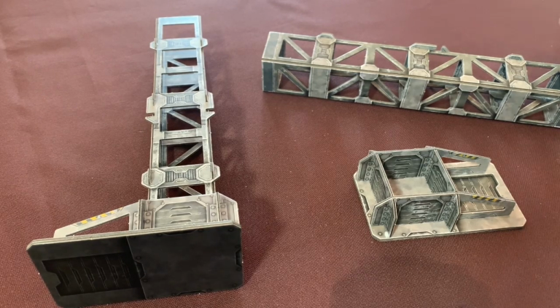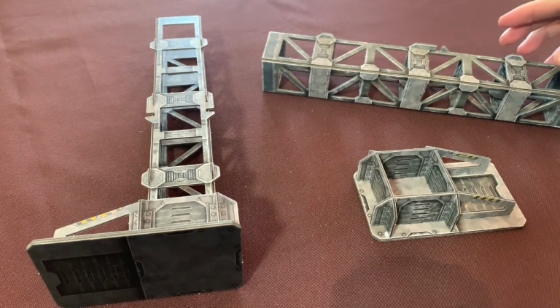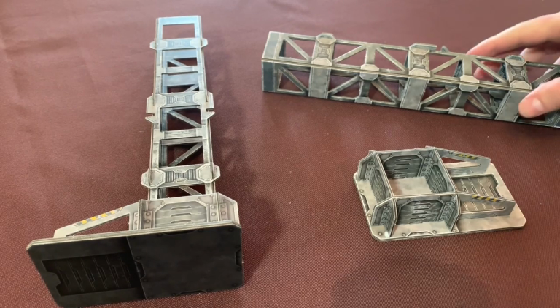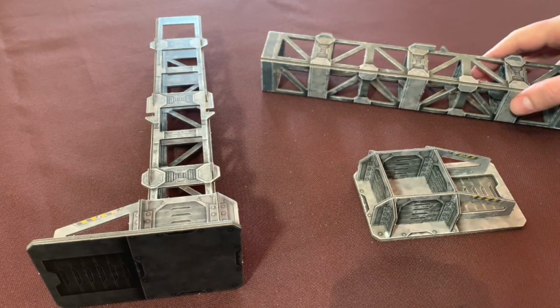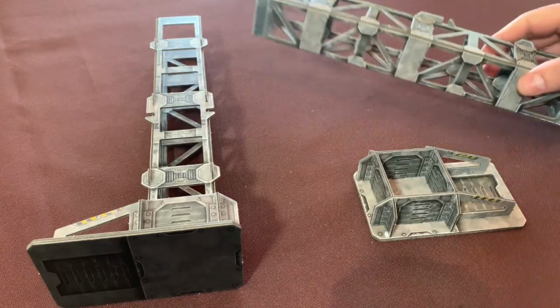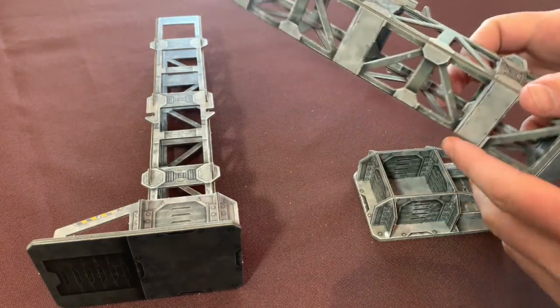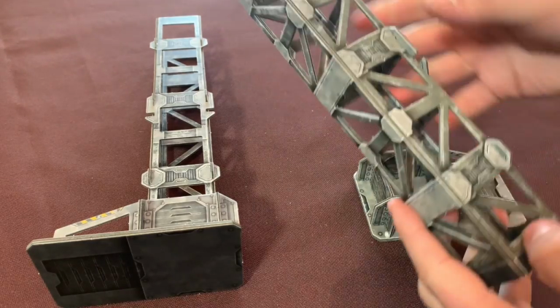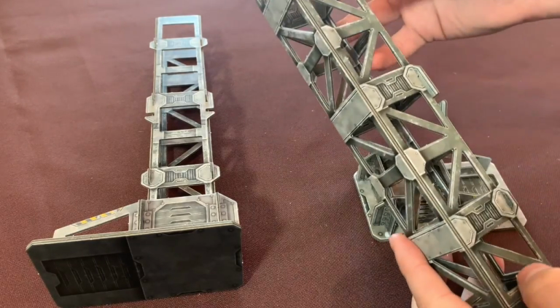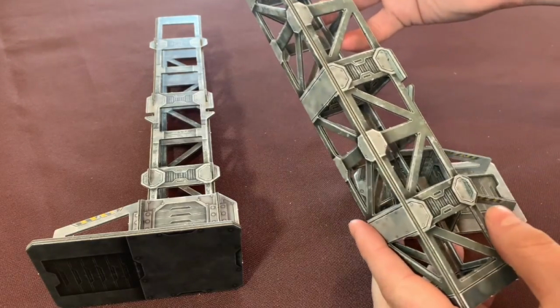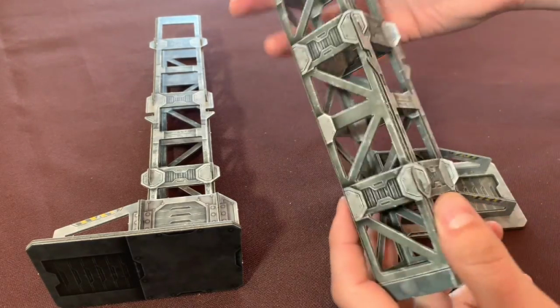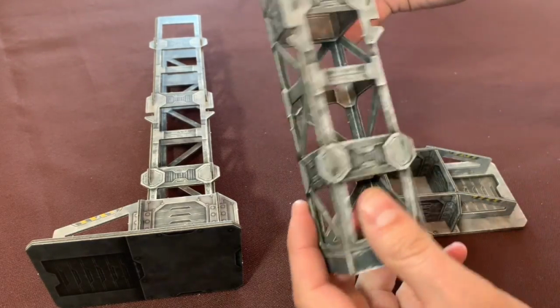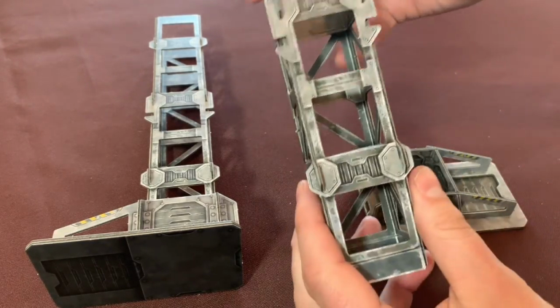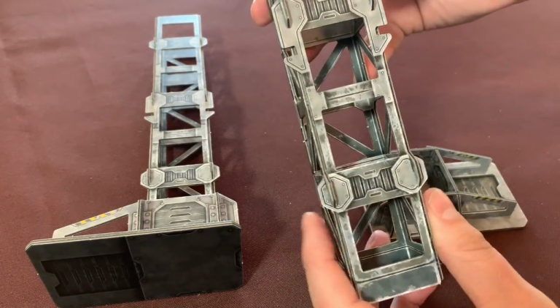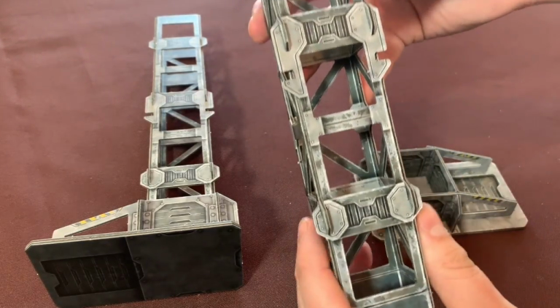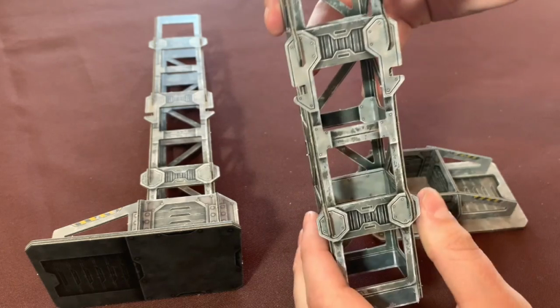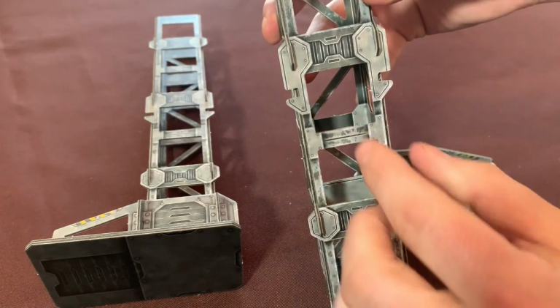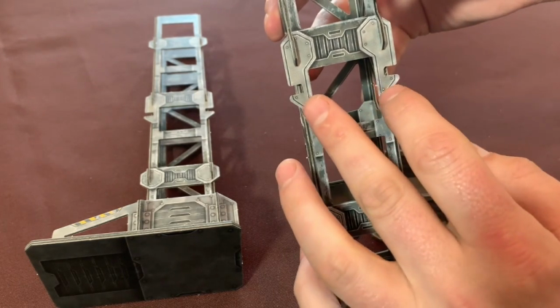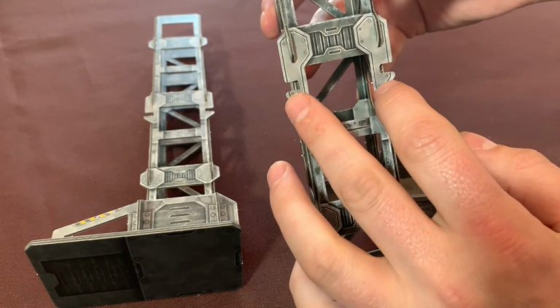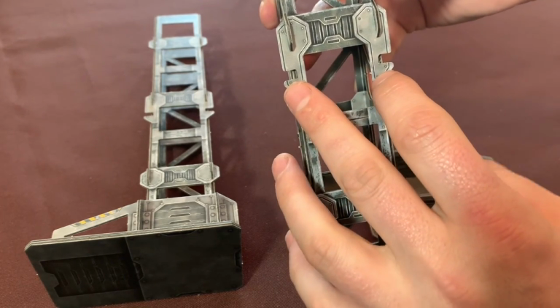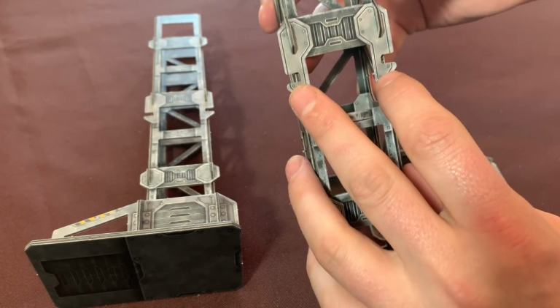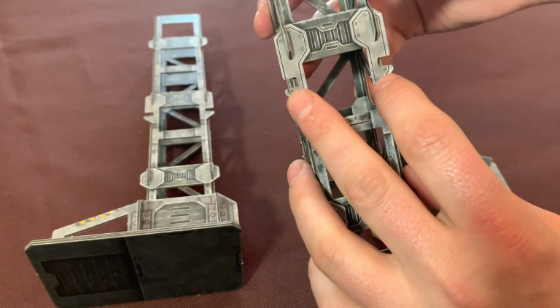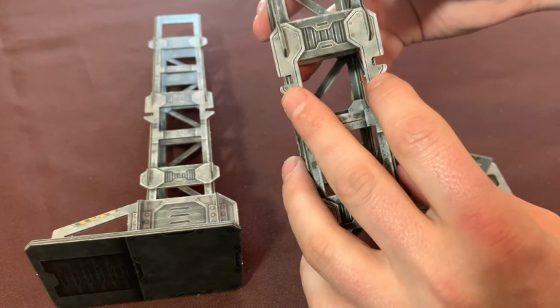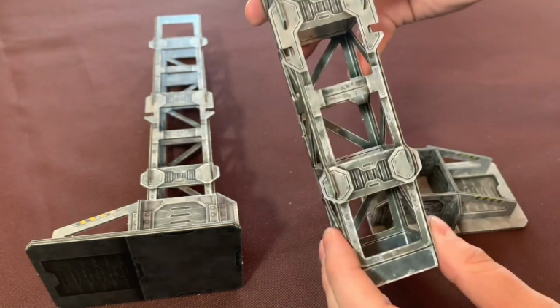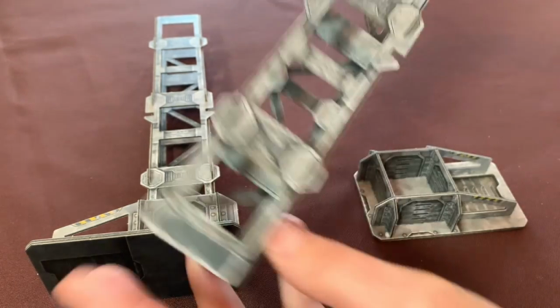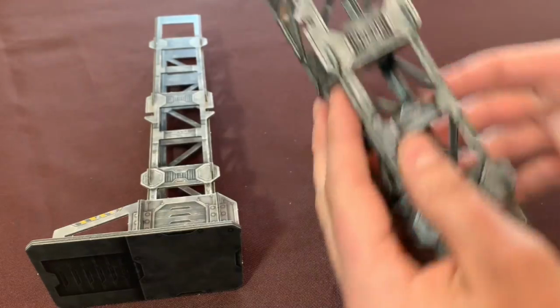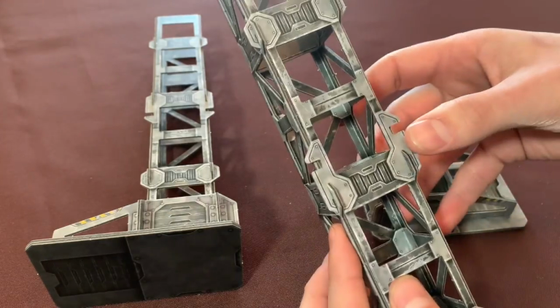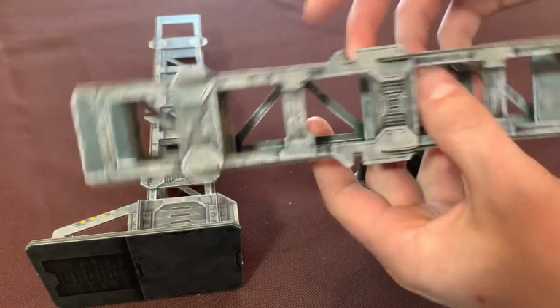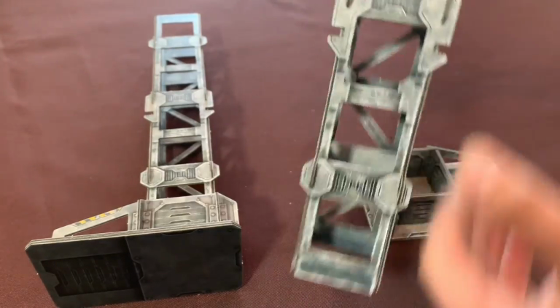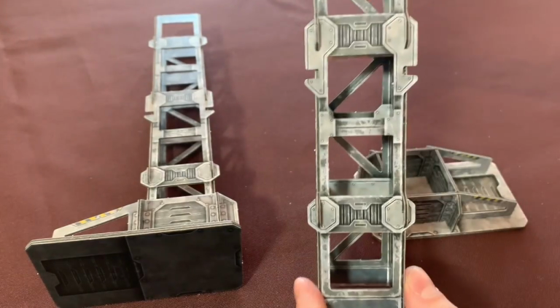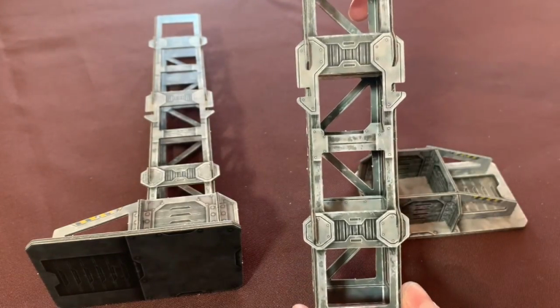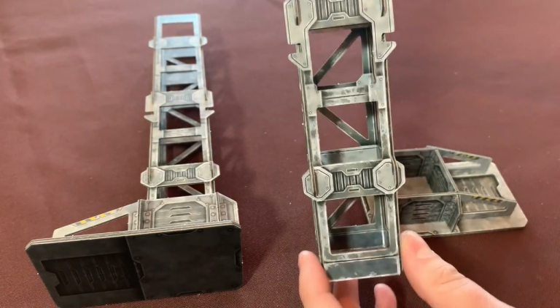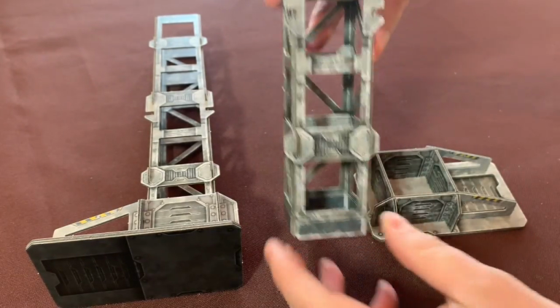When assembling your depot legs and feet, it's important to note that there are two slots on the side of the legs. You want to be sure to keep these on the lower half of the leg. This is what your side platforms will attach to.